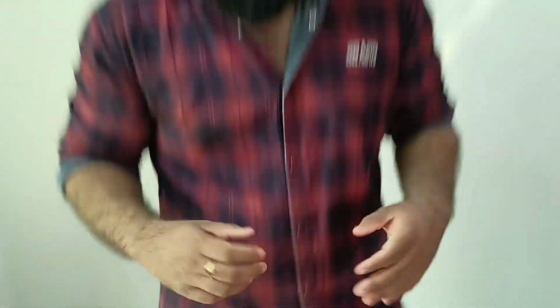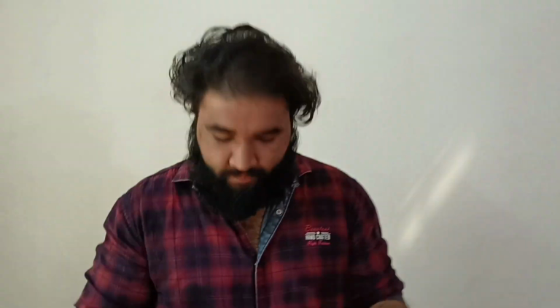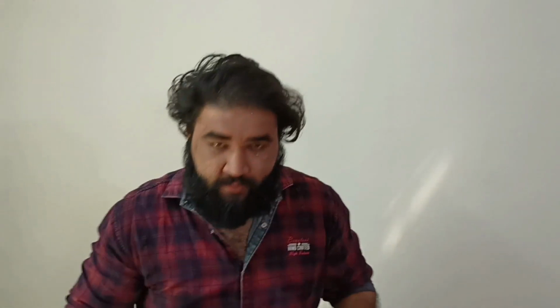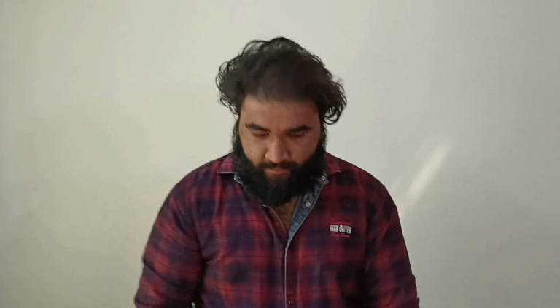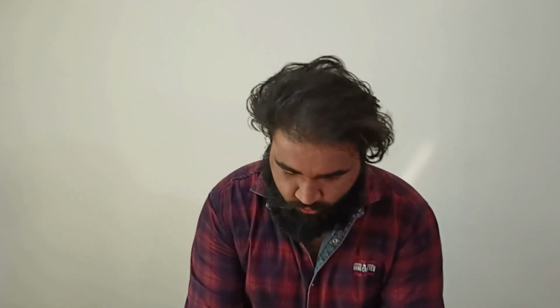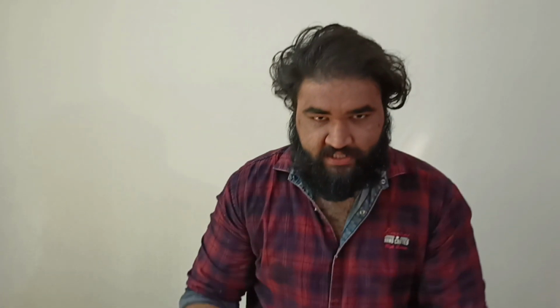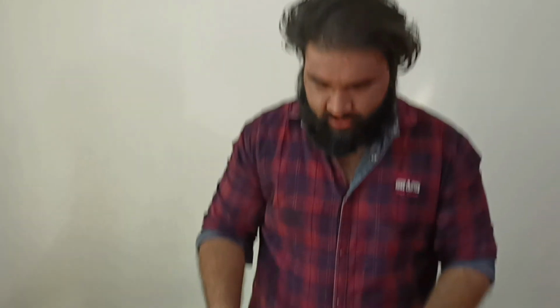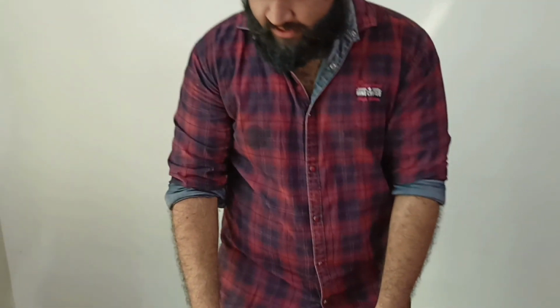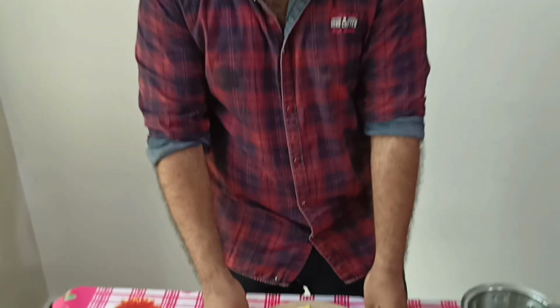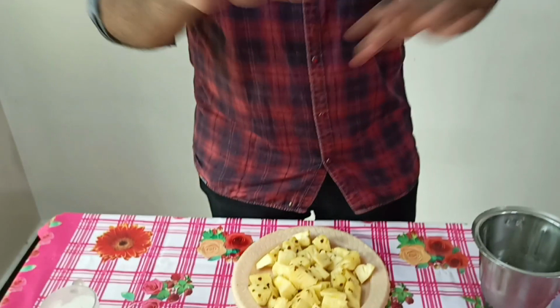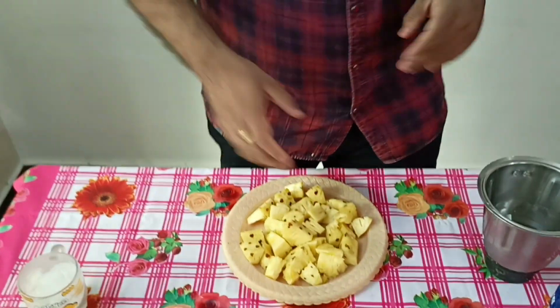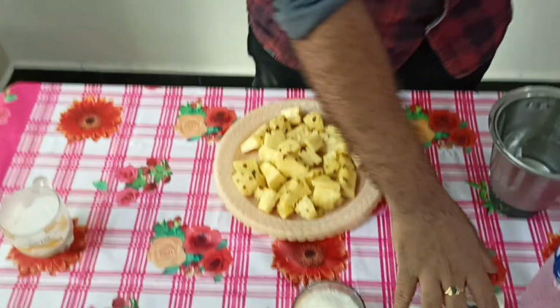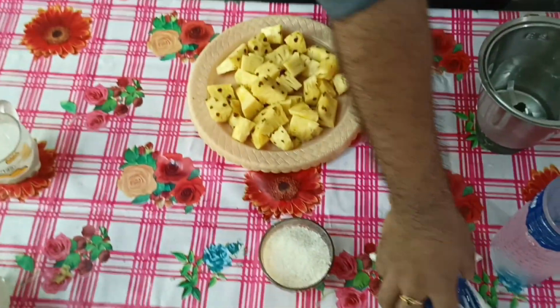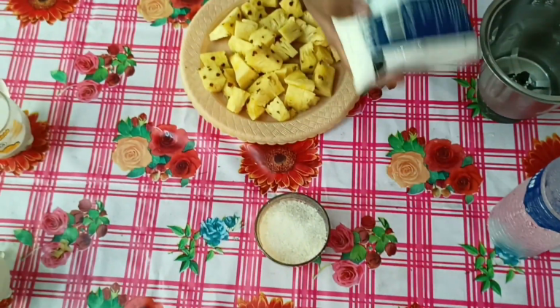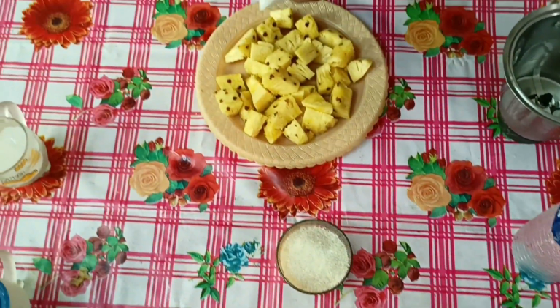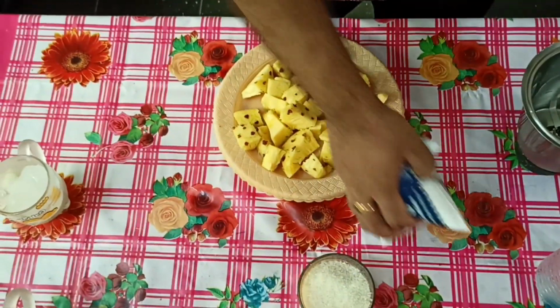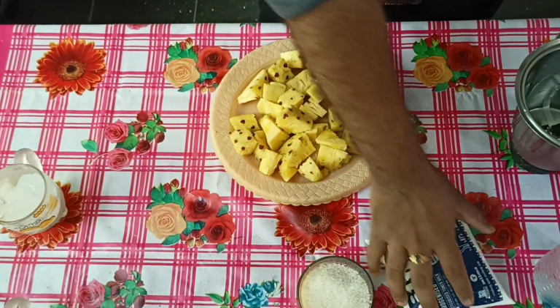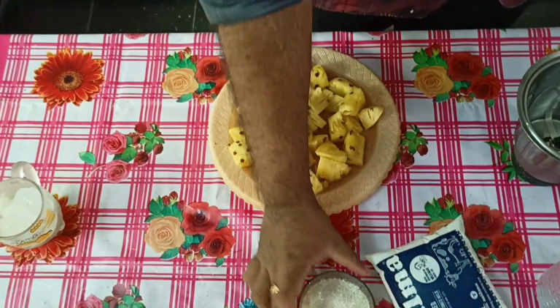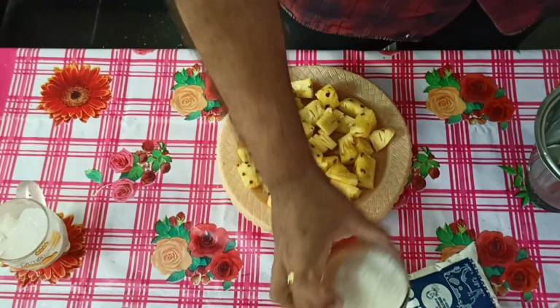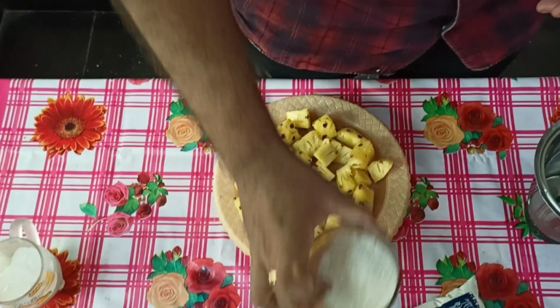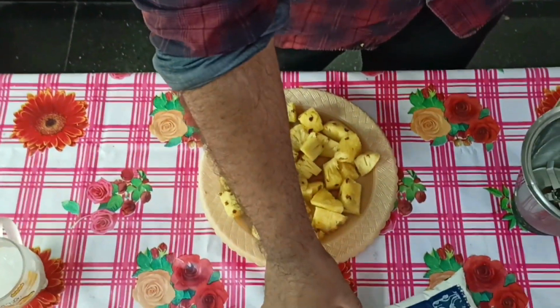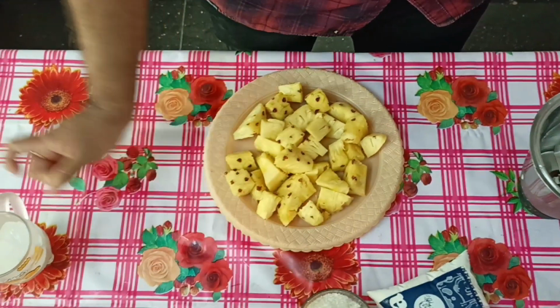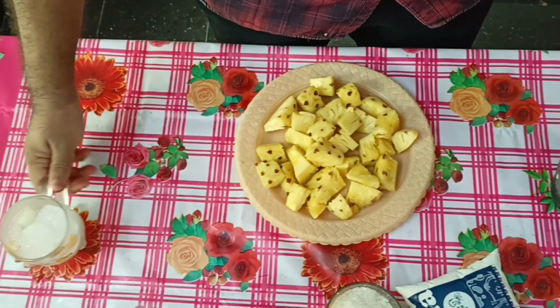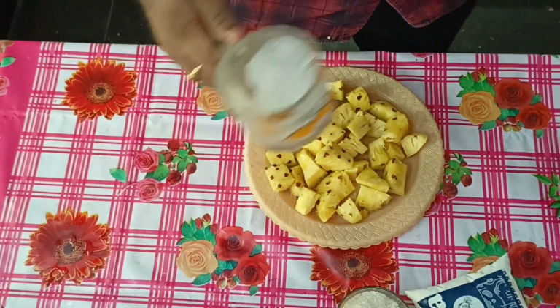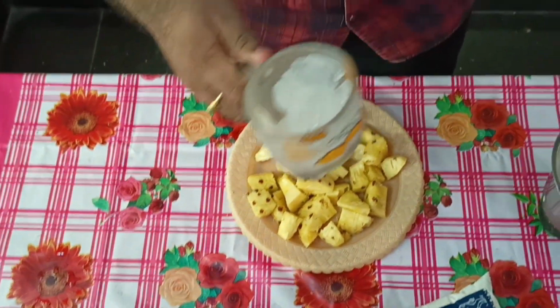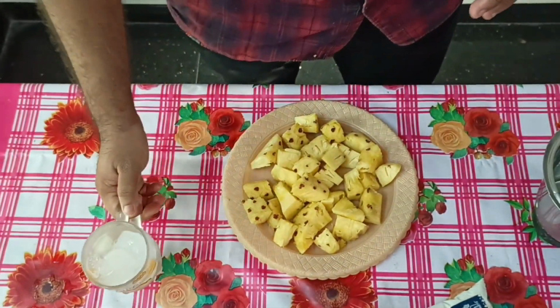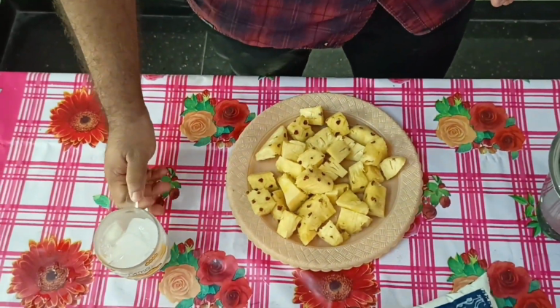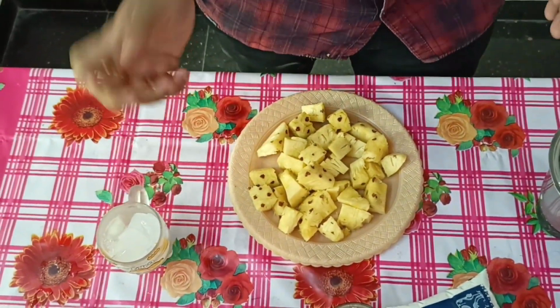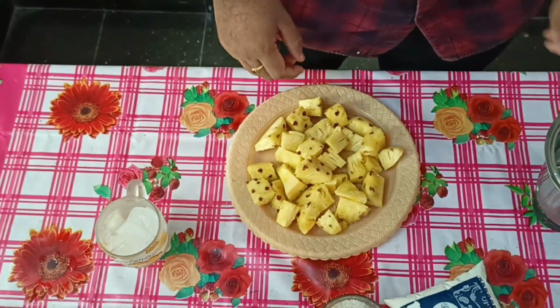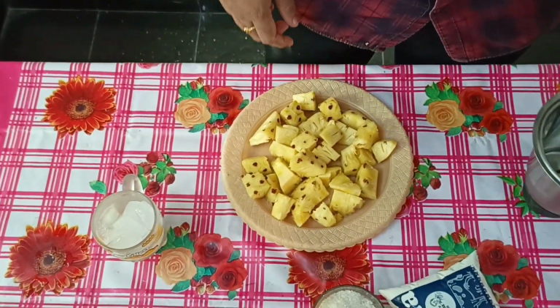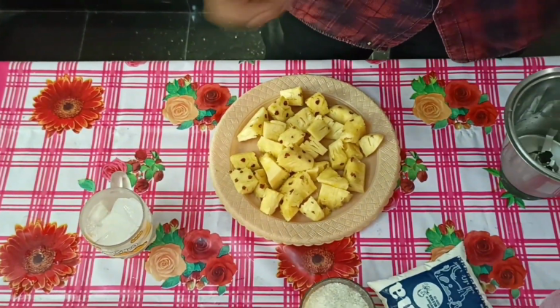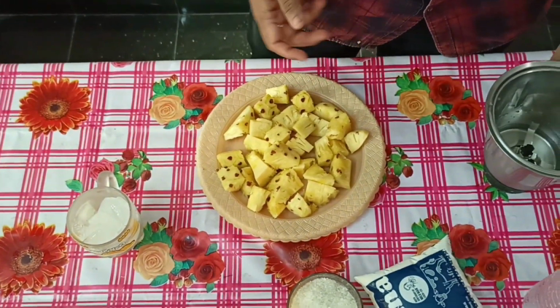So guys, we'll make a pineapple milkshake. We've got a lot of ingredients. We're going to make a pineapple. We've got a bunch. Let's take the ice cube and put the freshness on the ice cube.